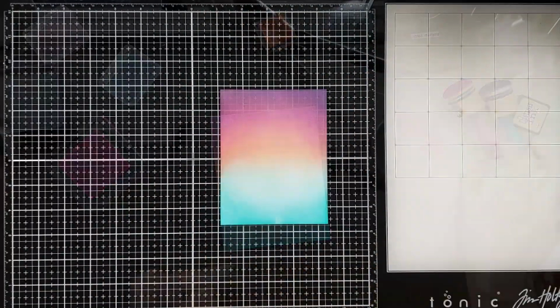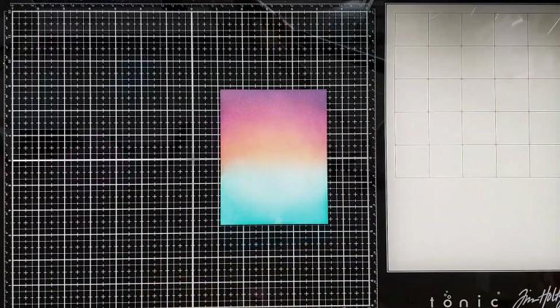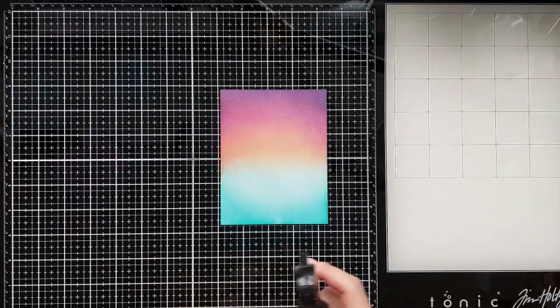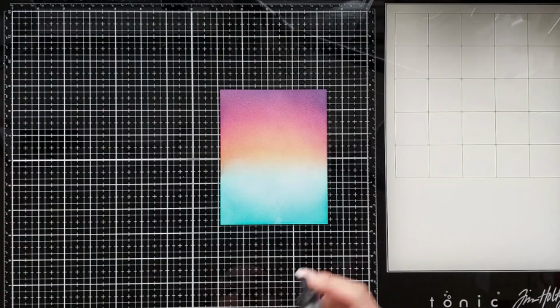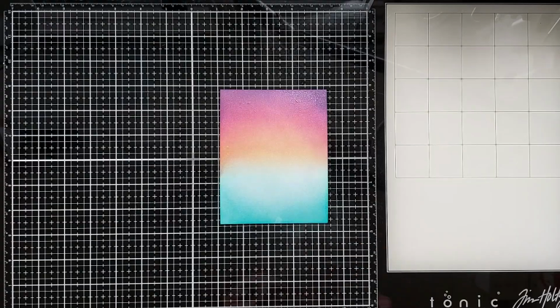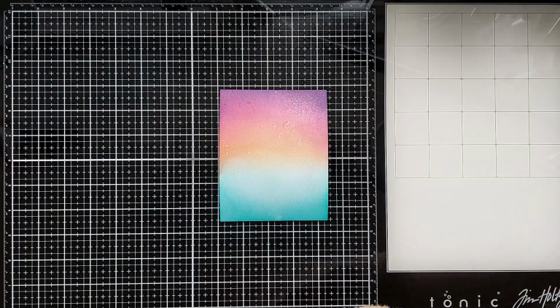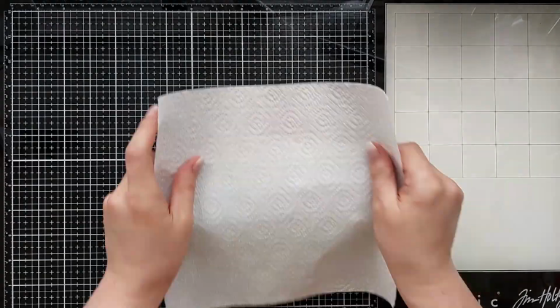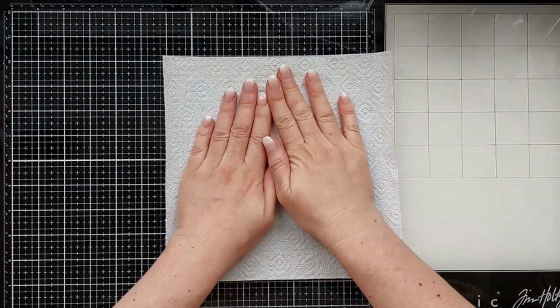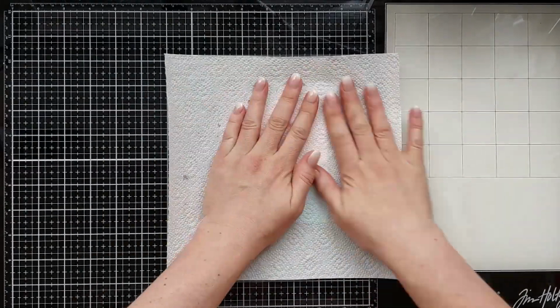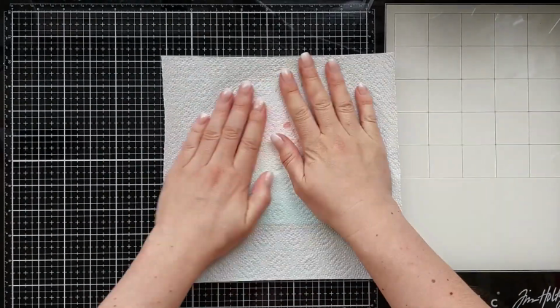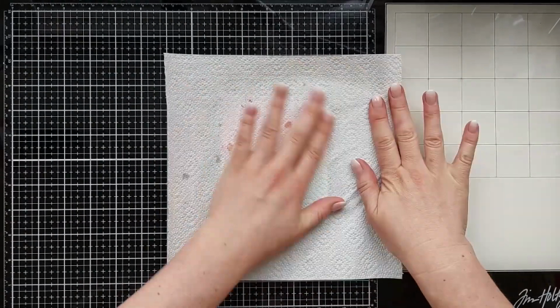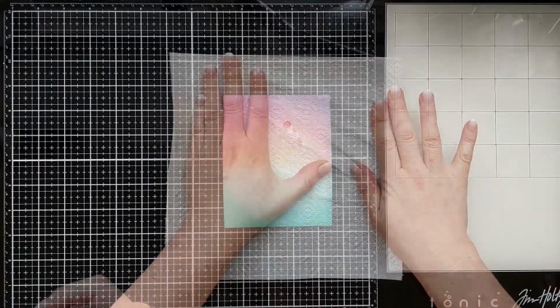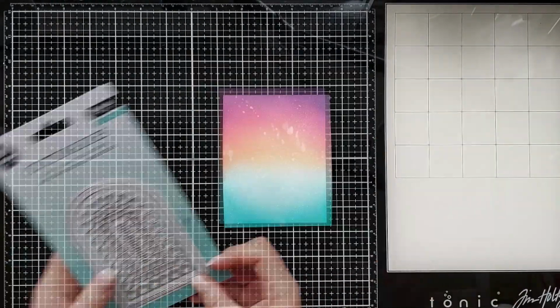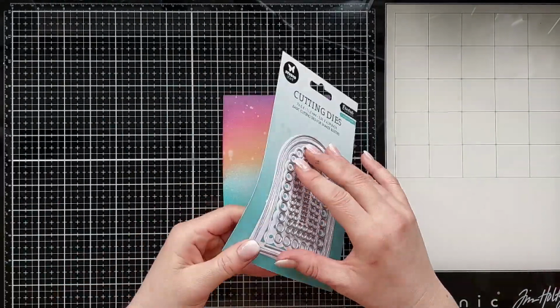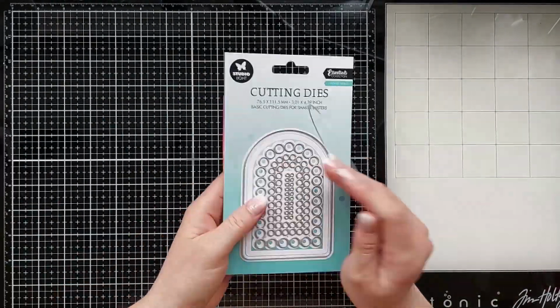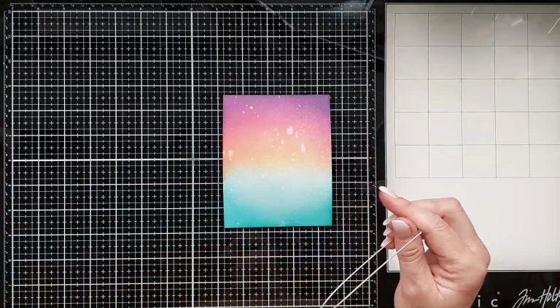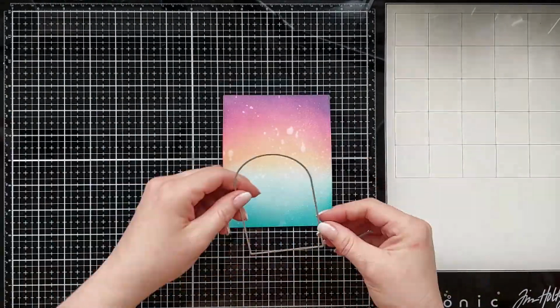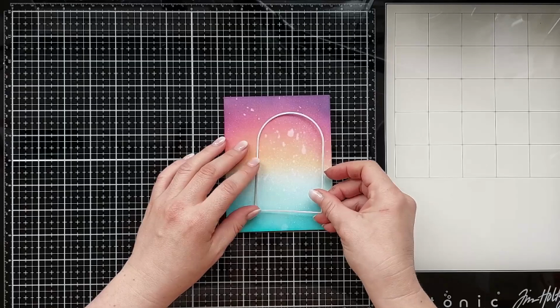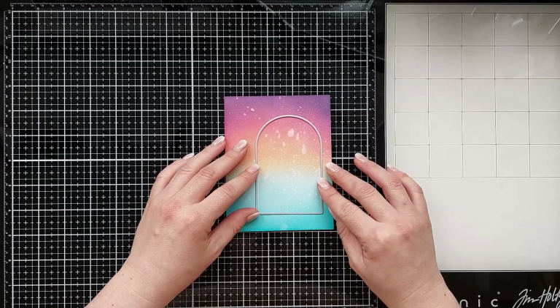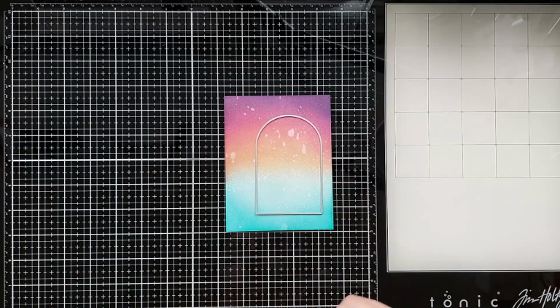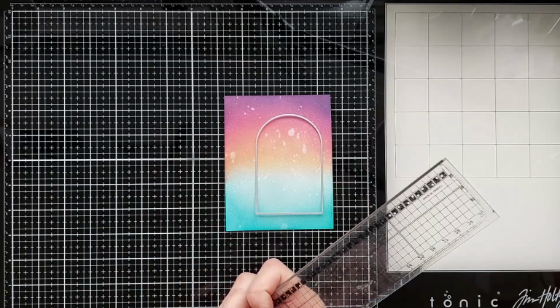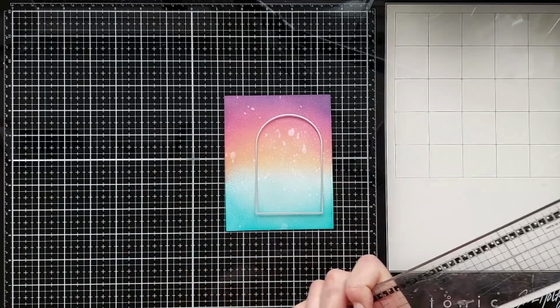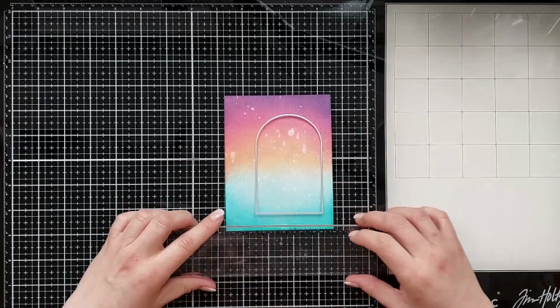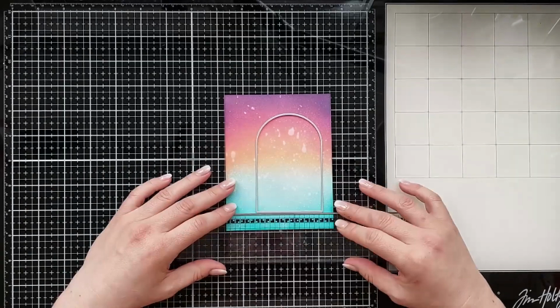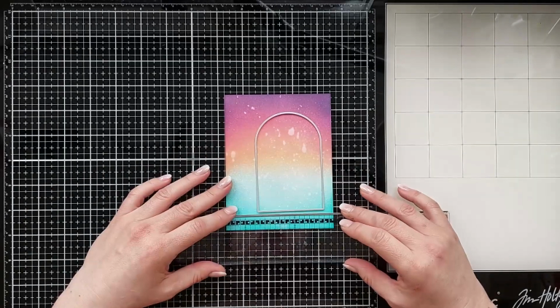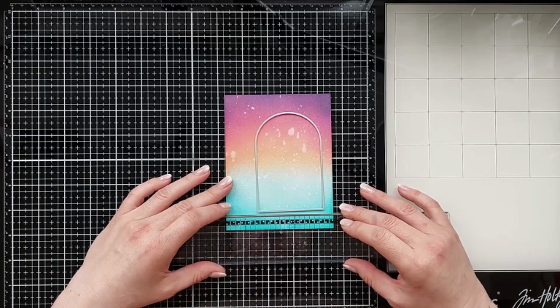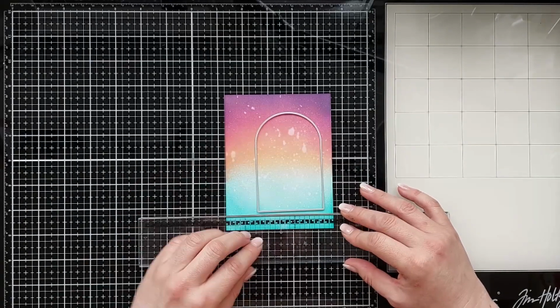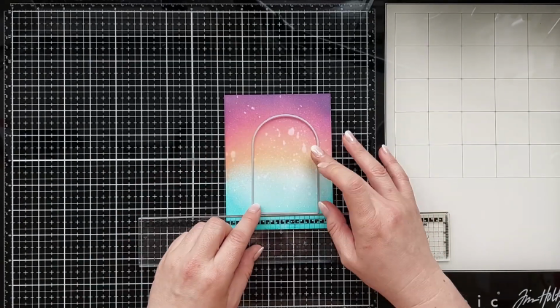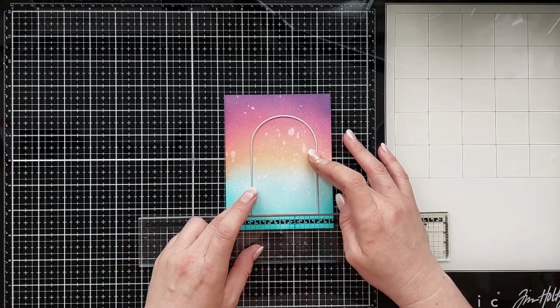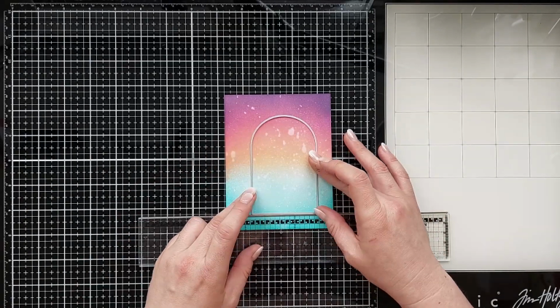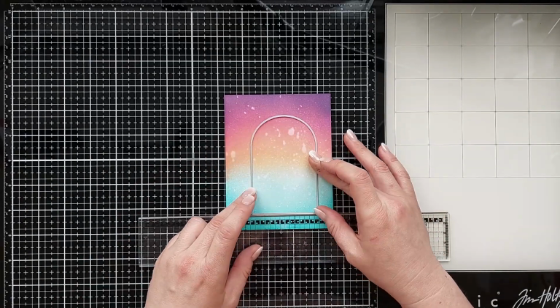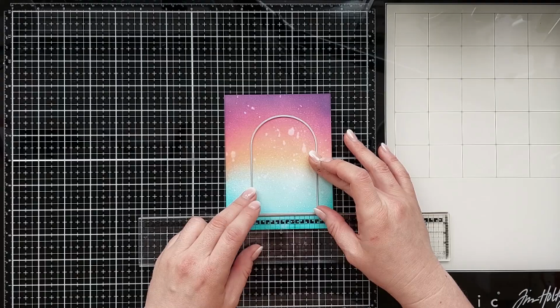I splattered some water and dabbed the water off using a paper towel. Using the inner die out of cutting die 522, I cut the part out of my inked panel and set it aside.